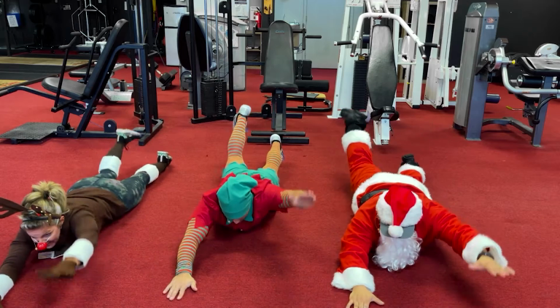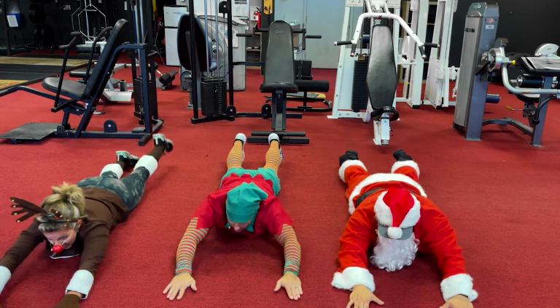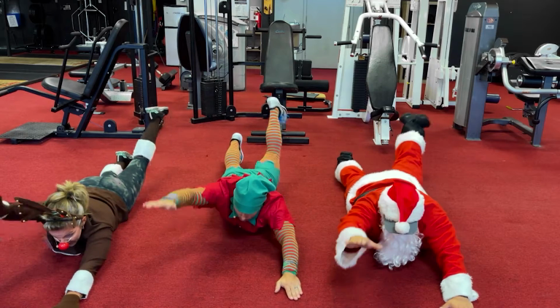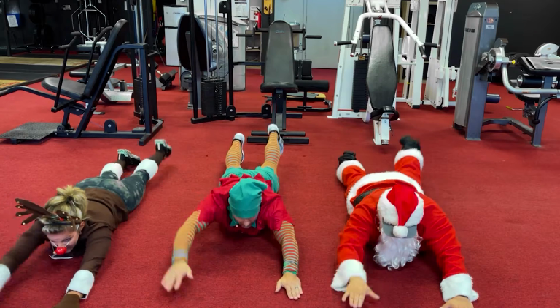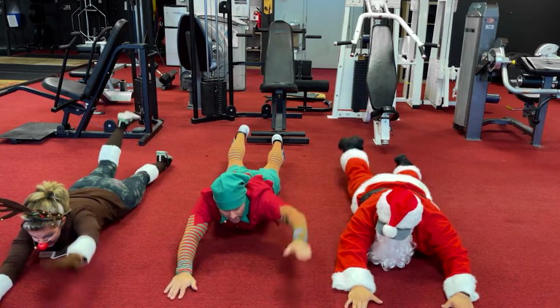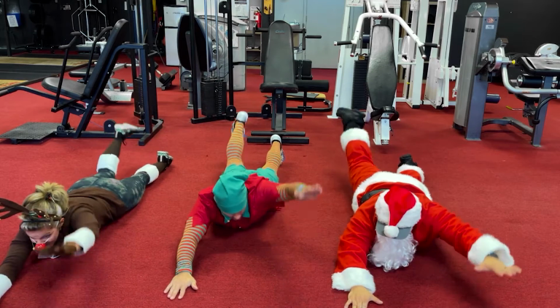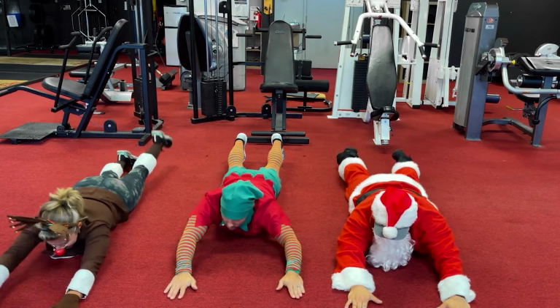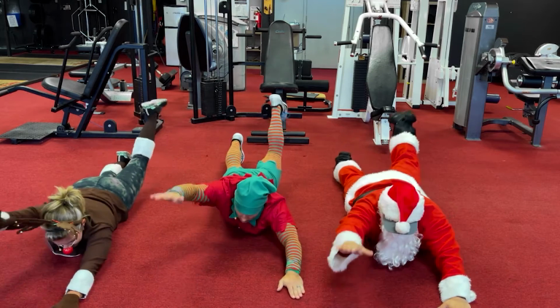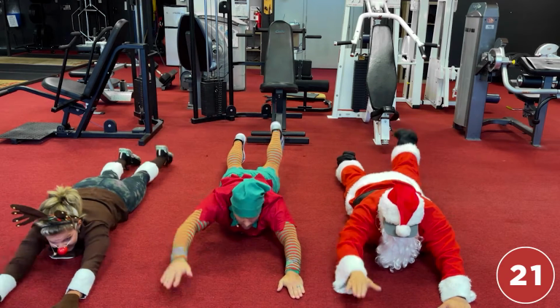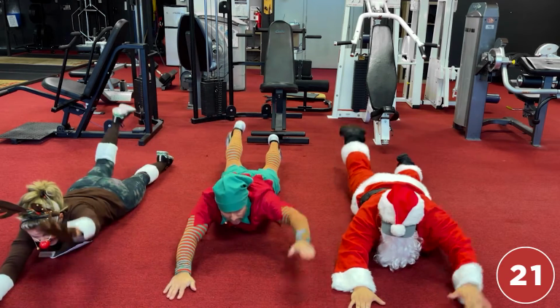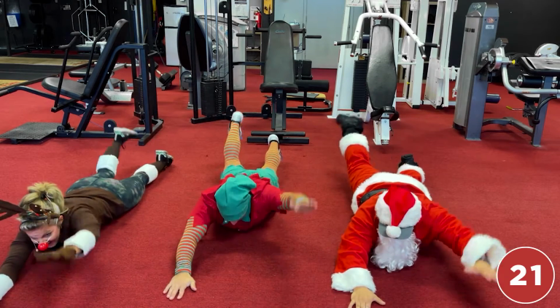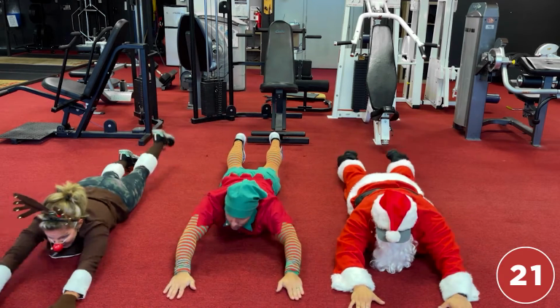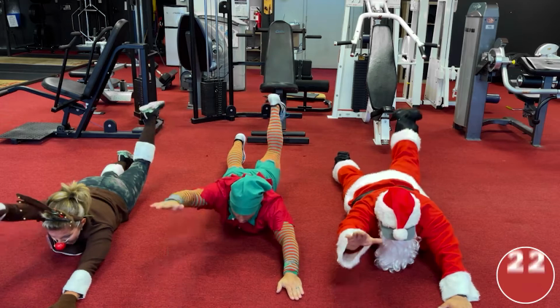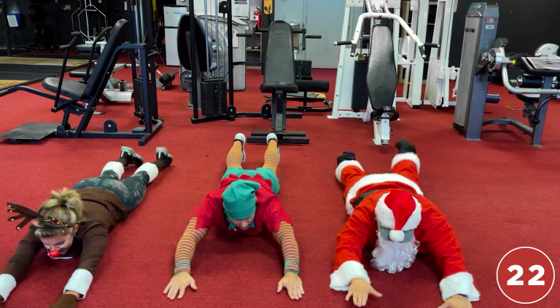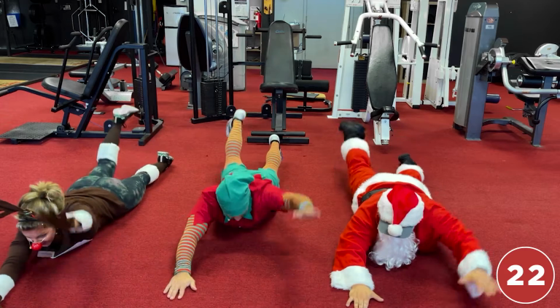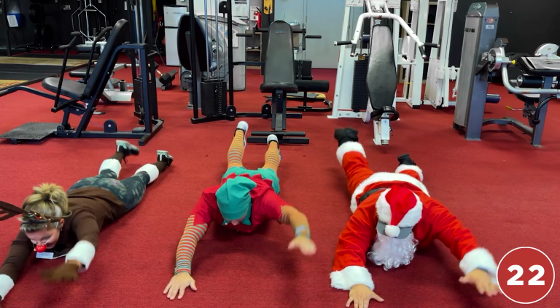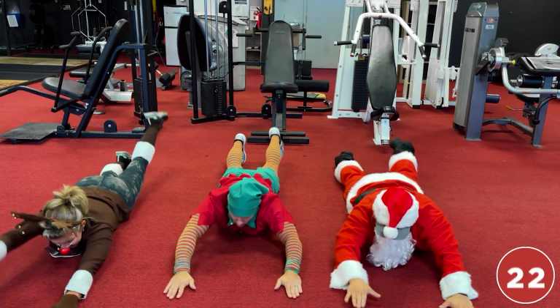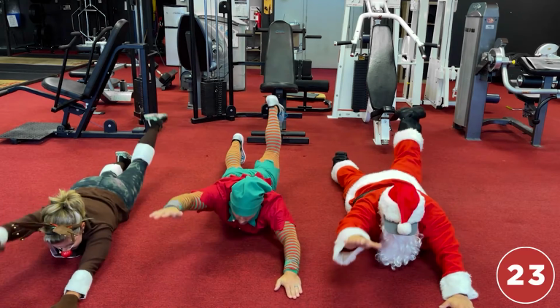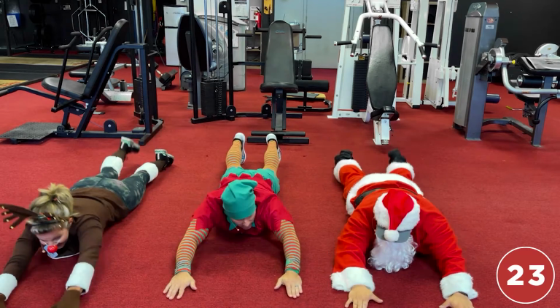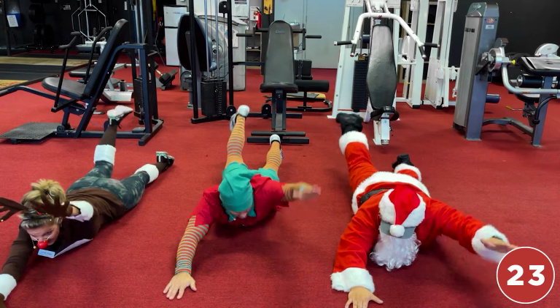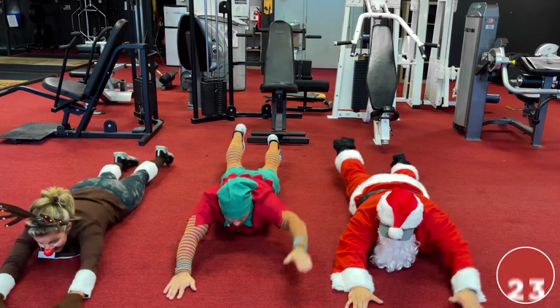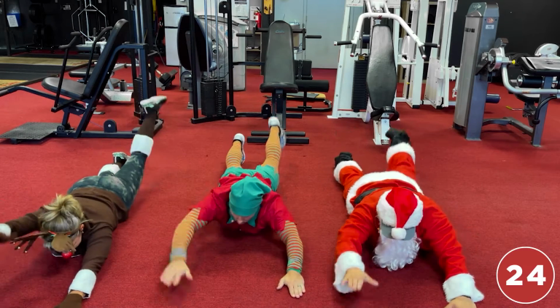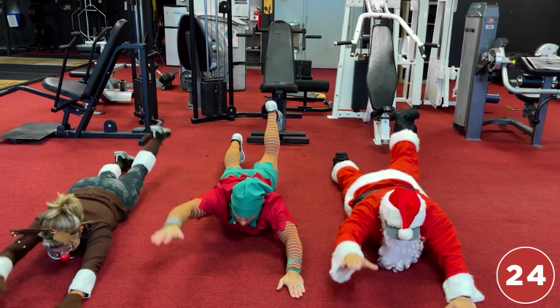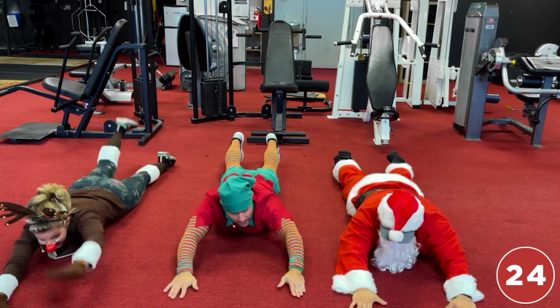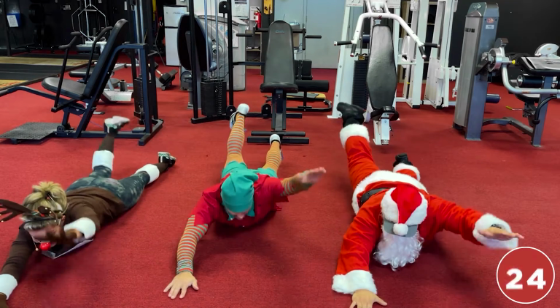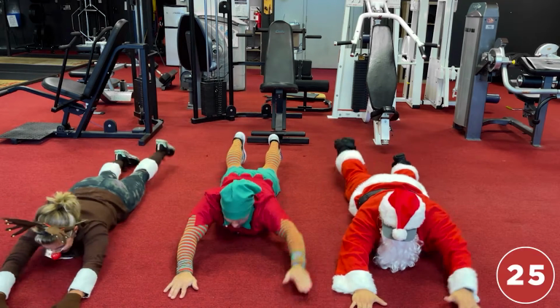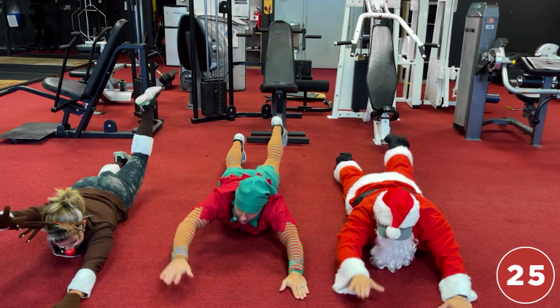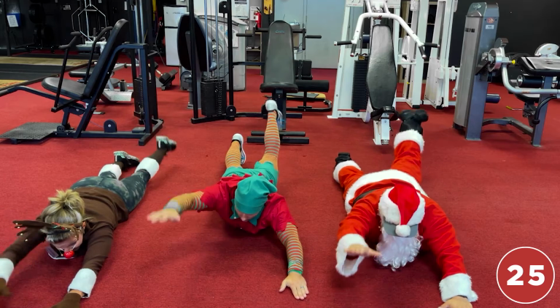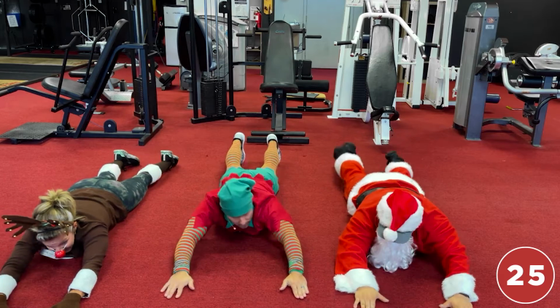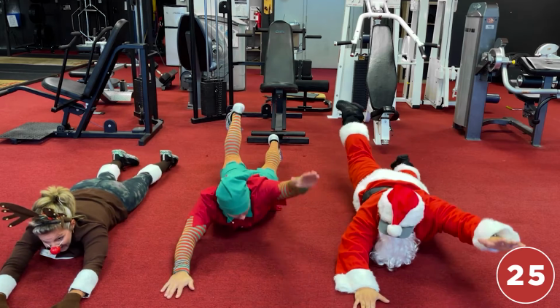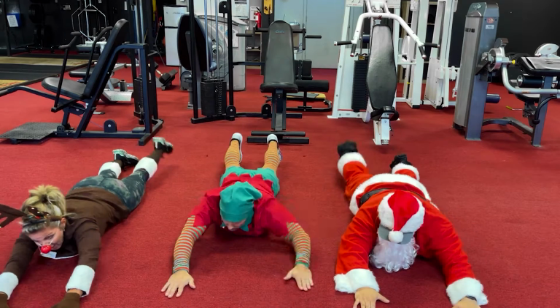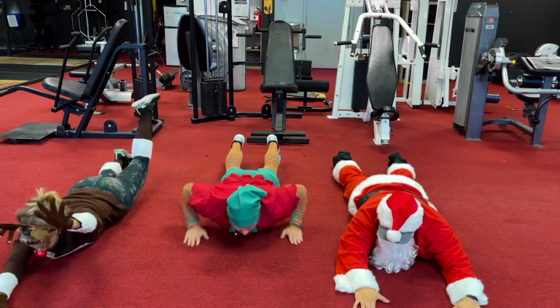Rudolph needs some water. Twenty — water for the week! Twenty-three, twenty-four, and twenty-five! Oh, twenty-five!